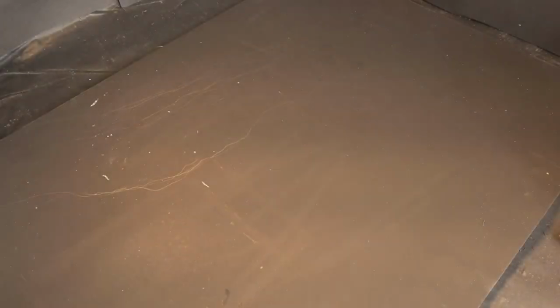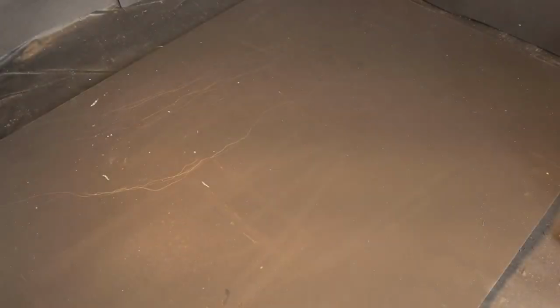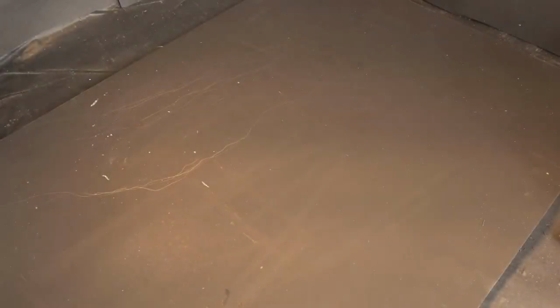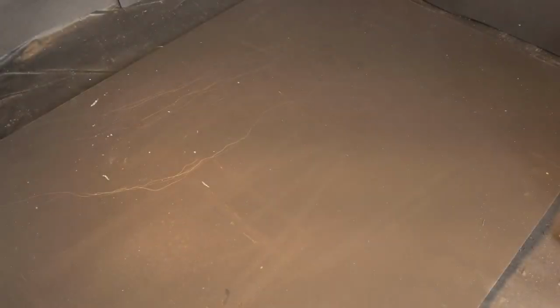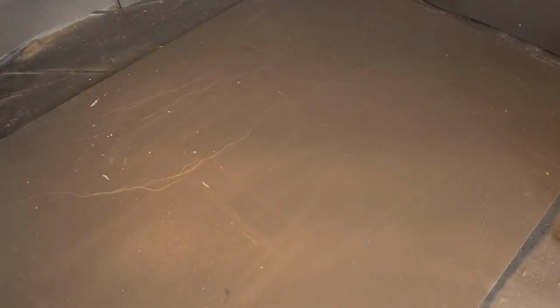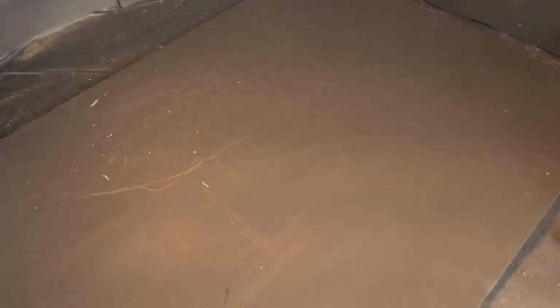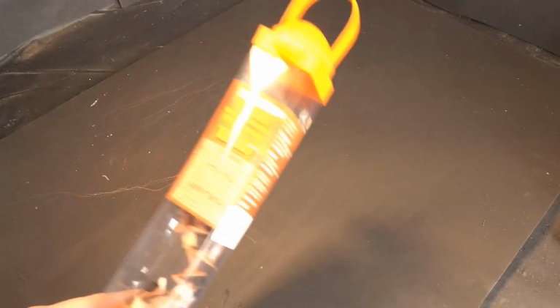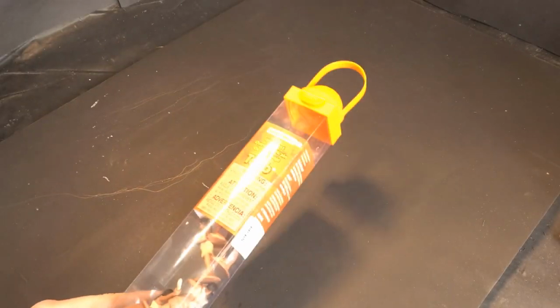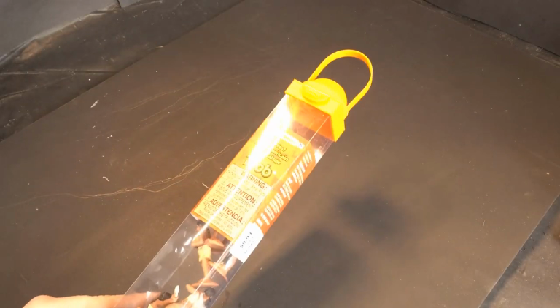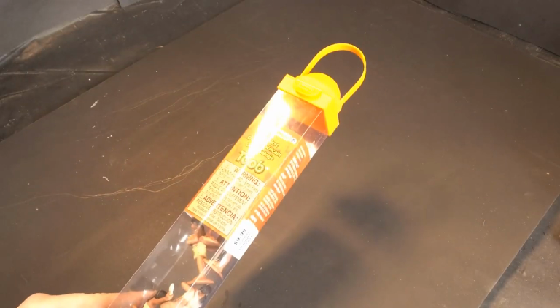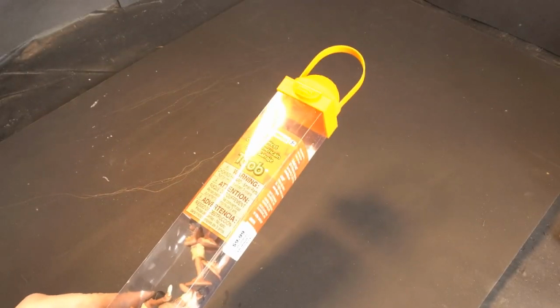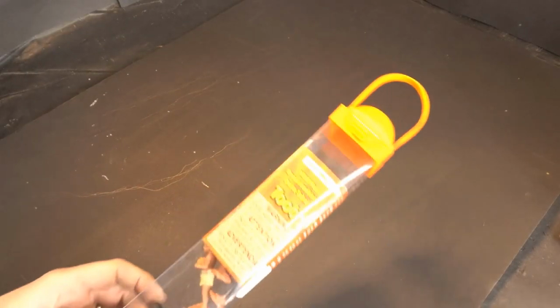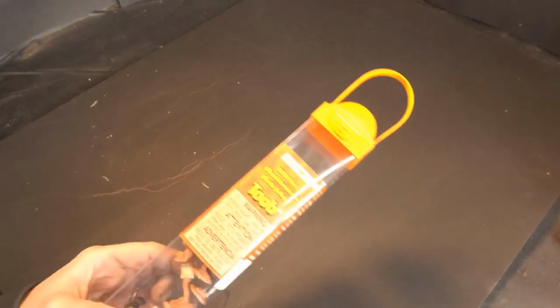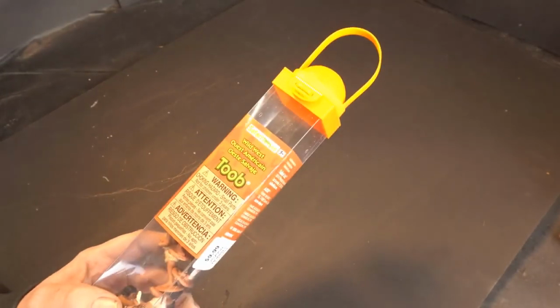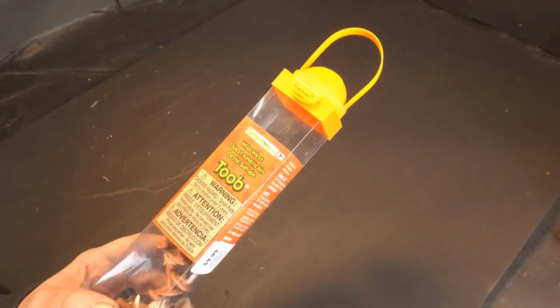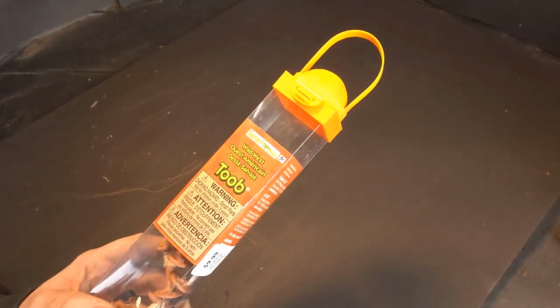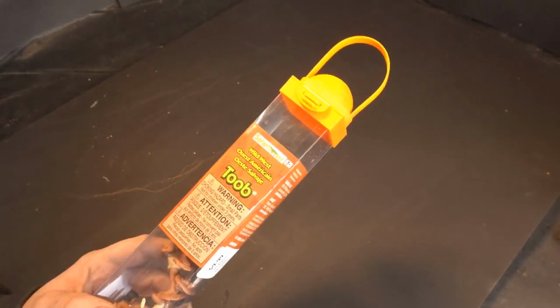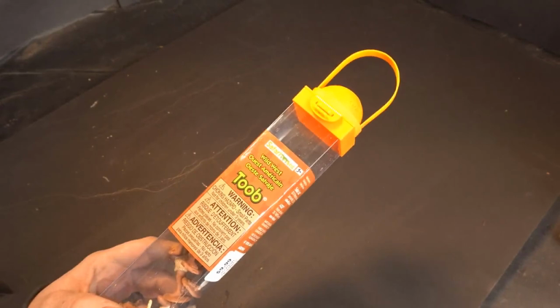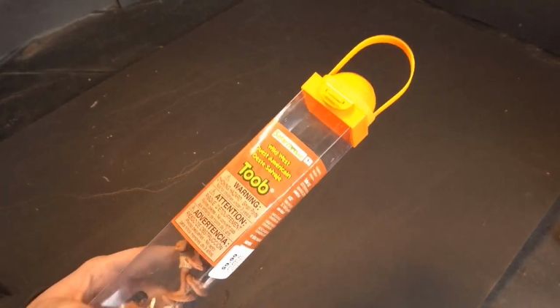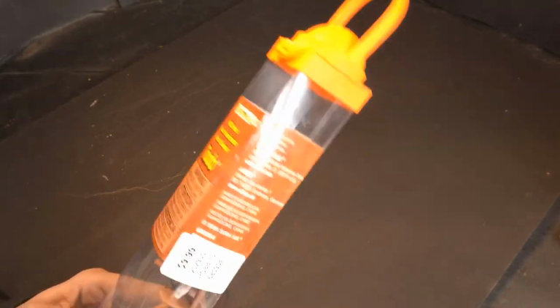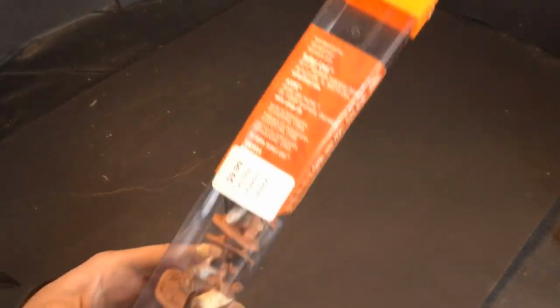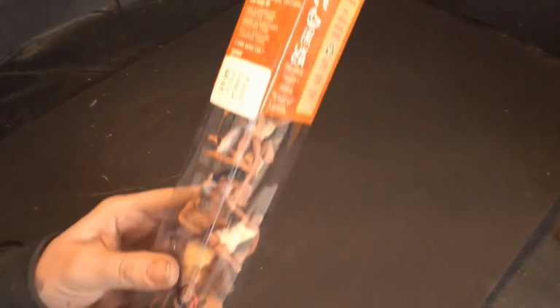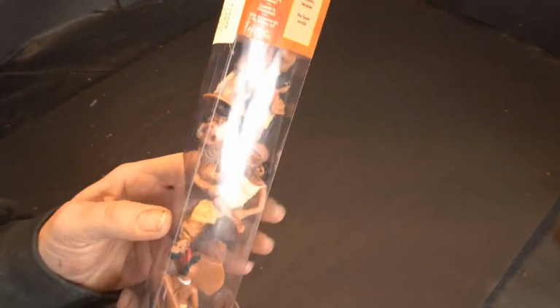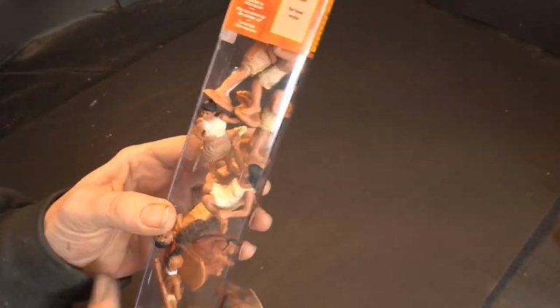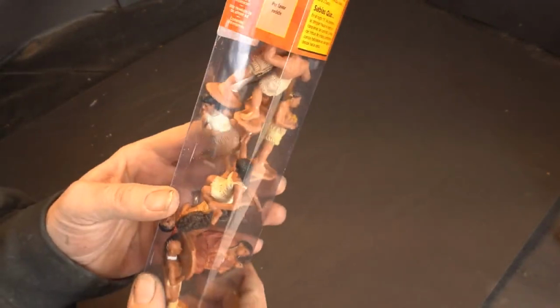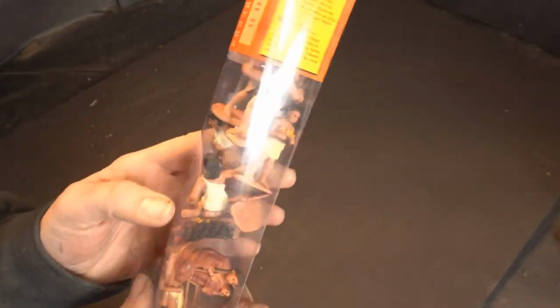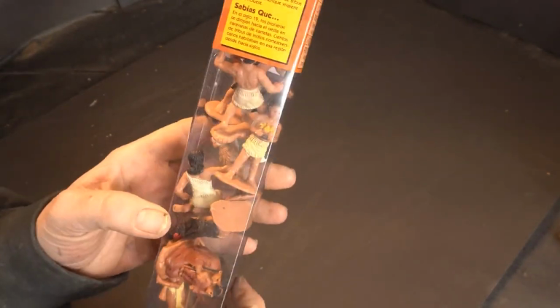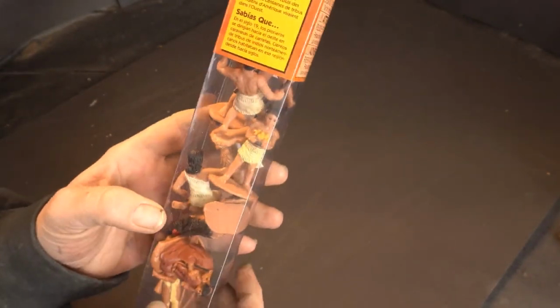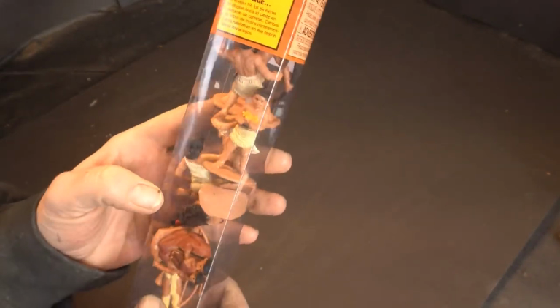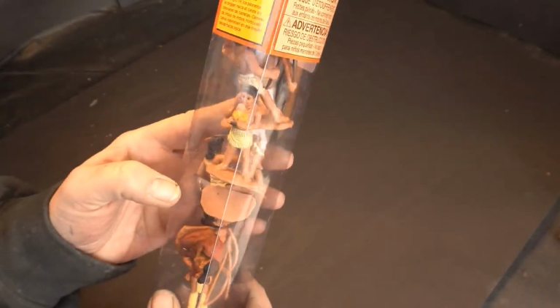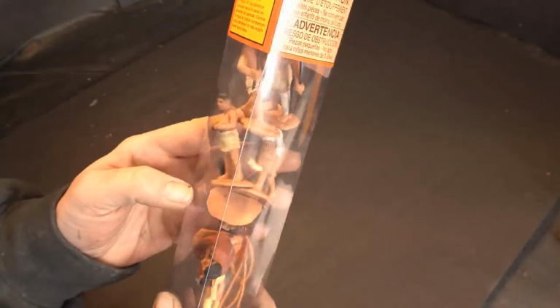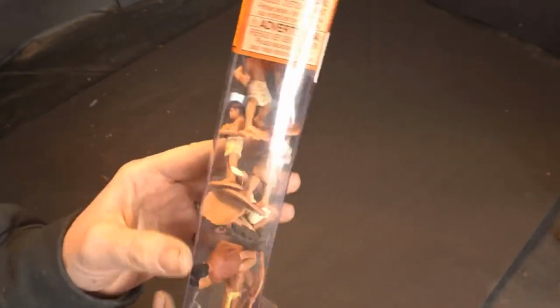Hey guys, it's Tosh. I'm back again, and this time I am doing a Native American themed diorama.